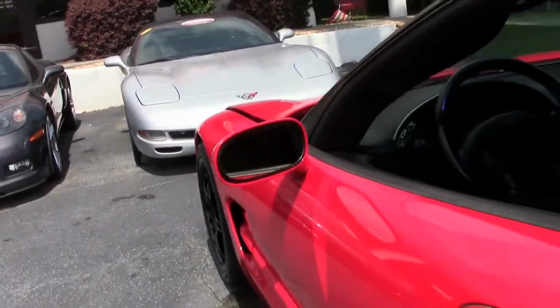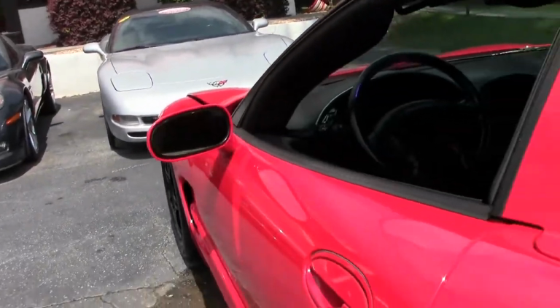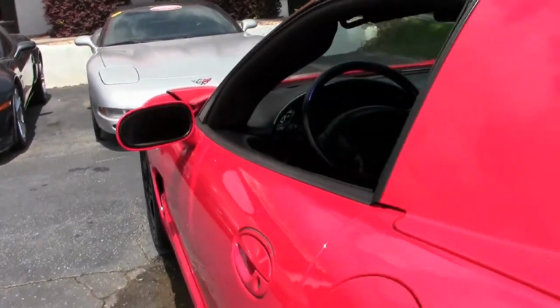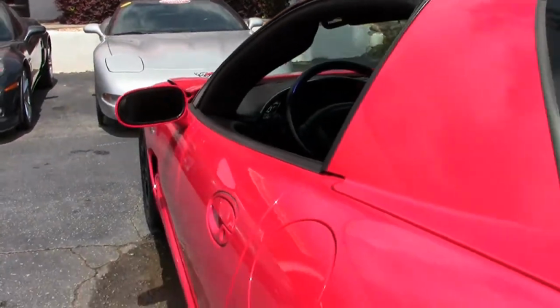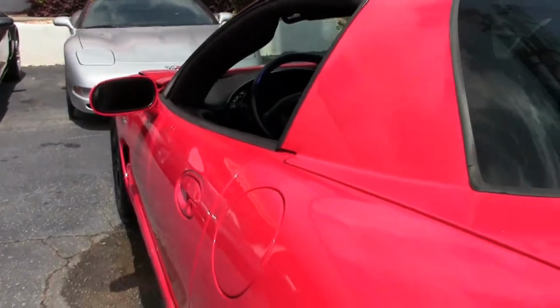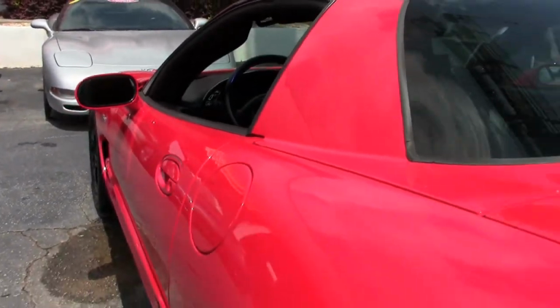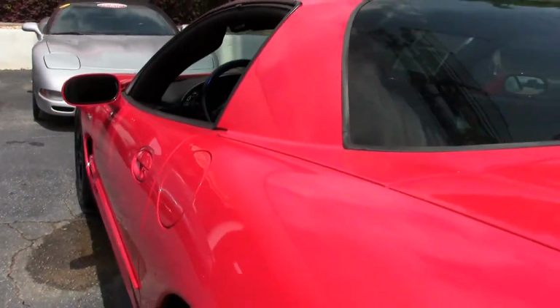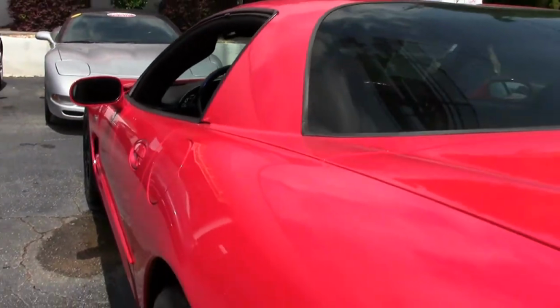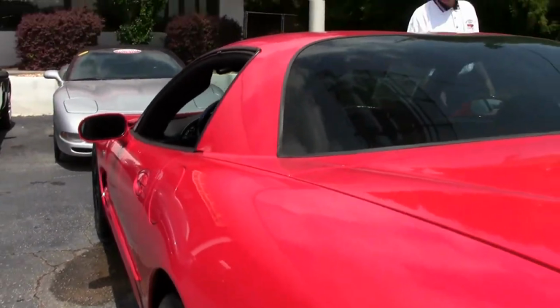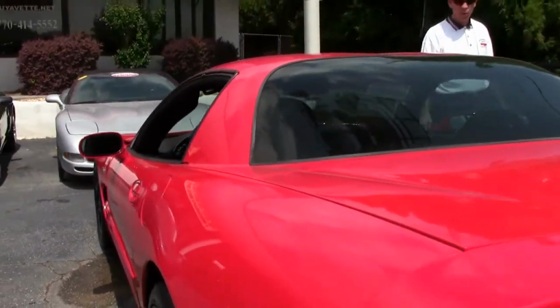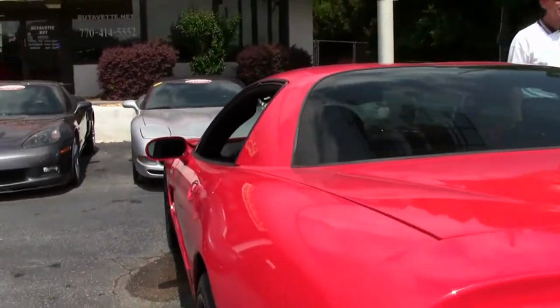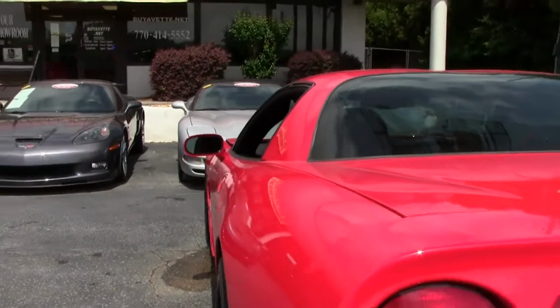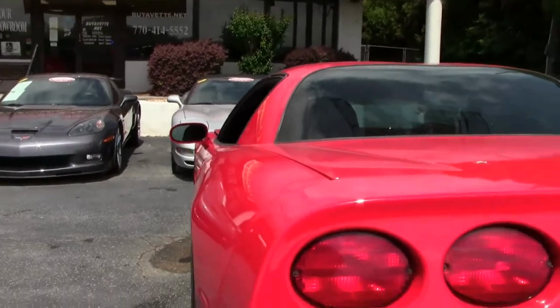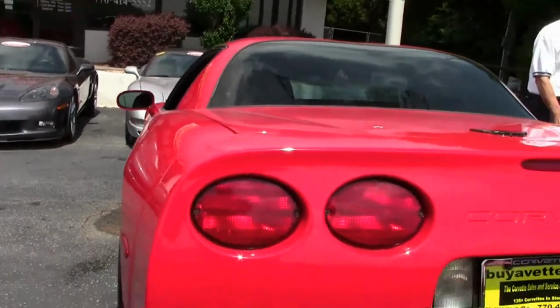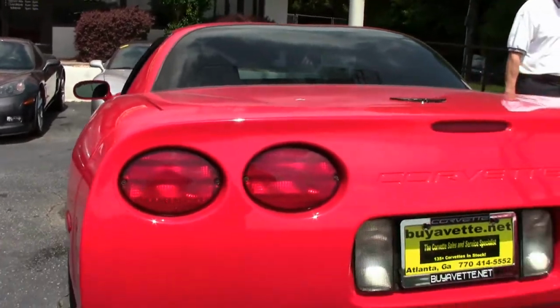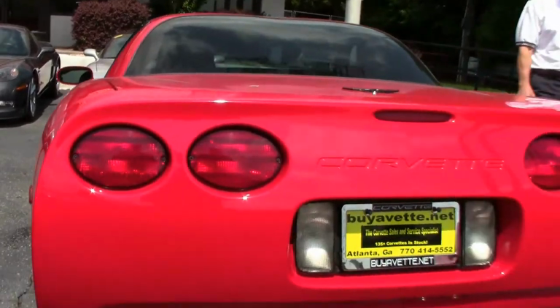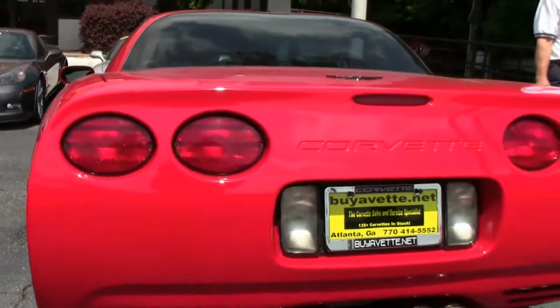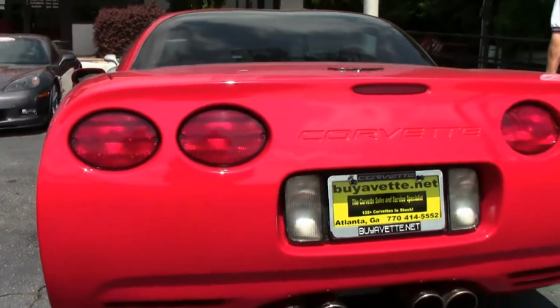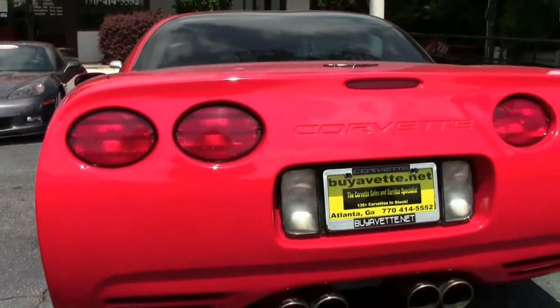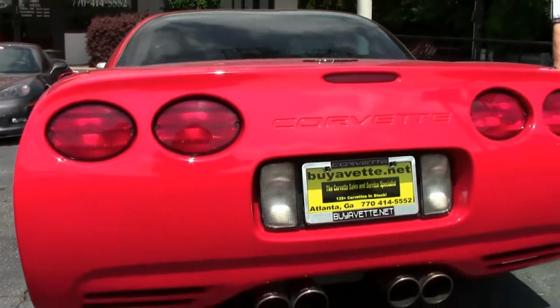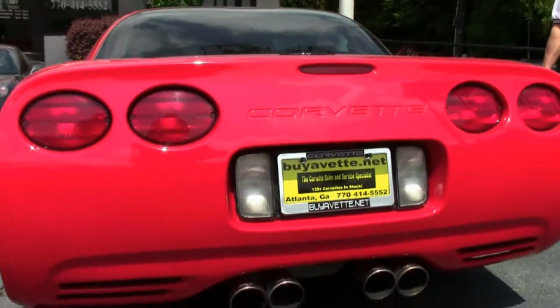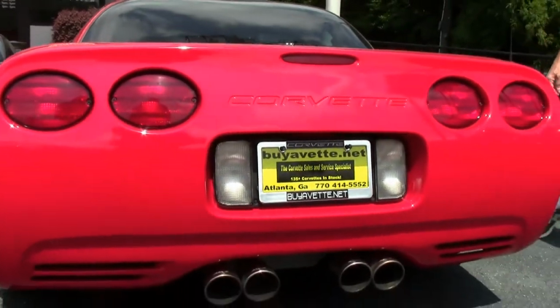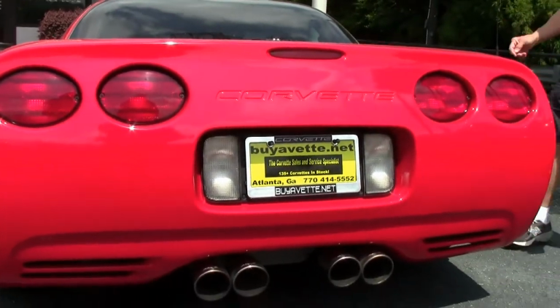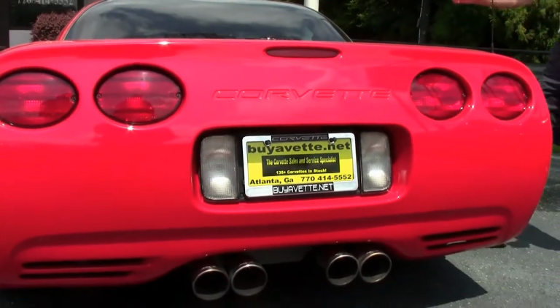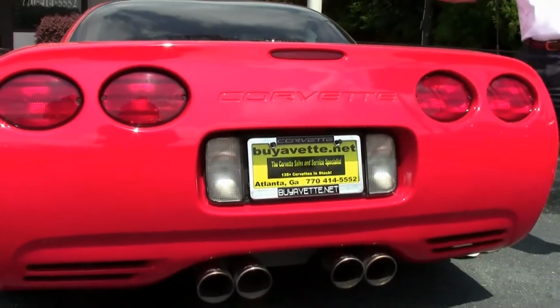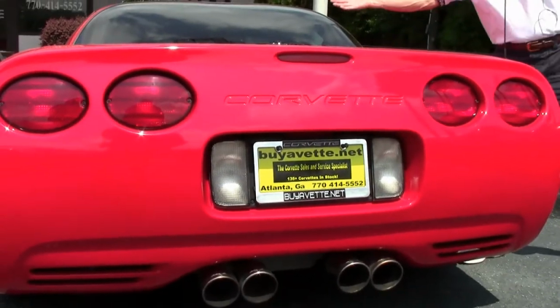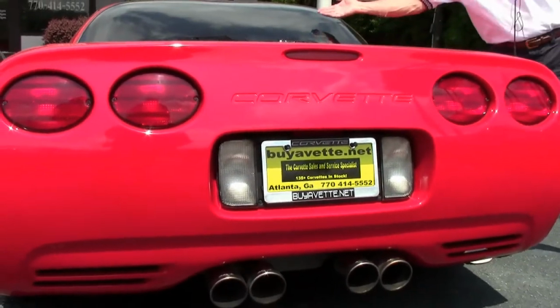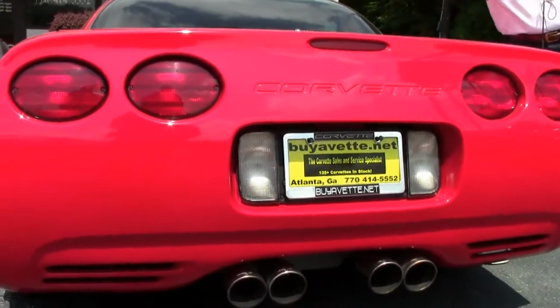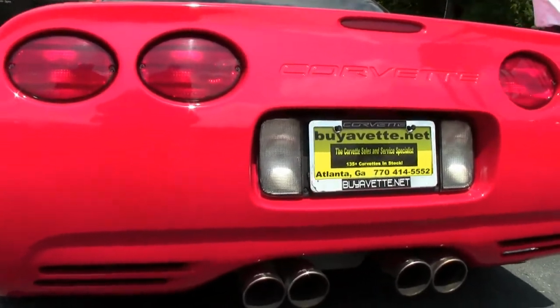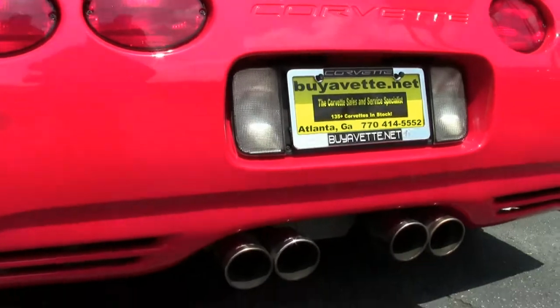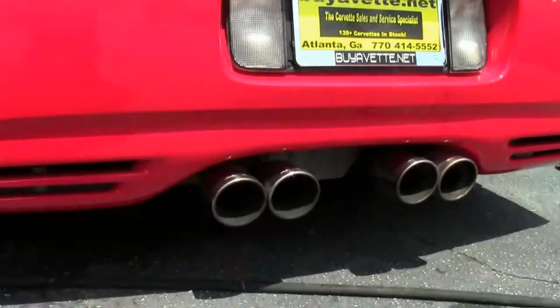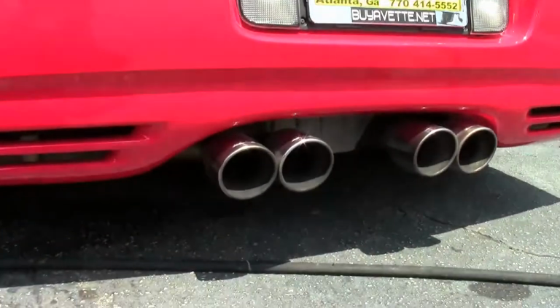And as we walk around, you can also see the Borla cat-back exhaust has been added. Nice tint on the windows.